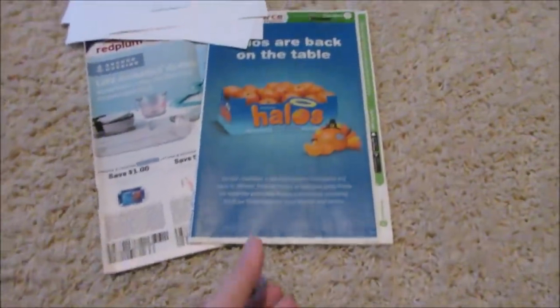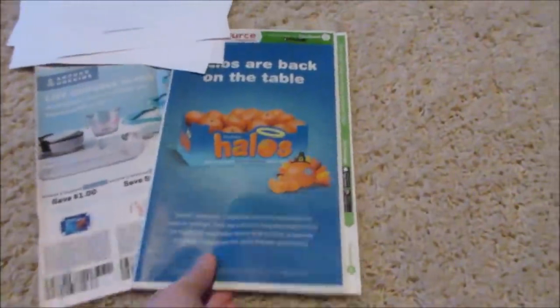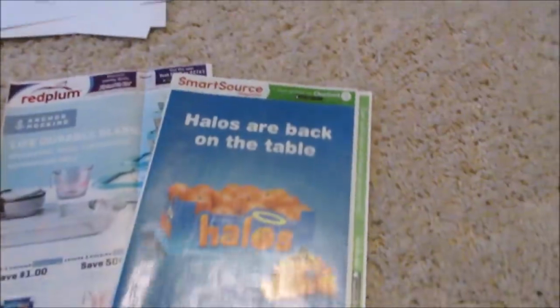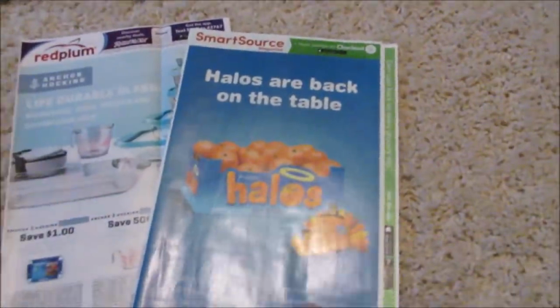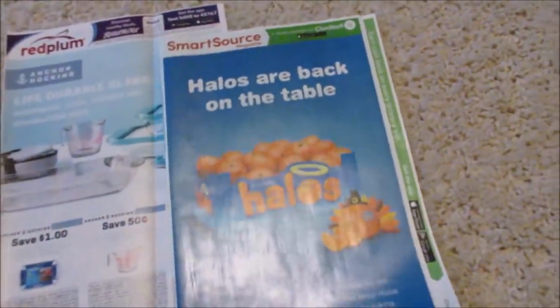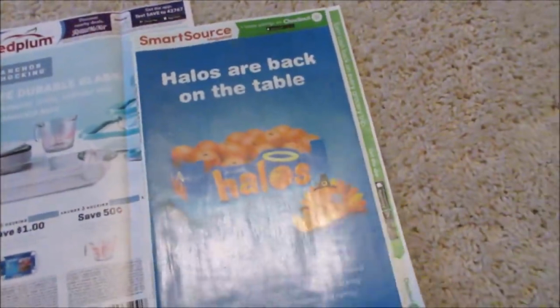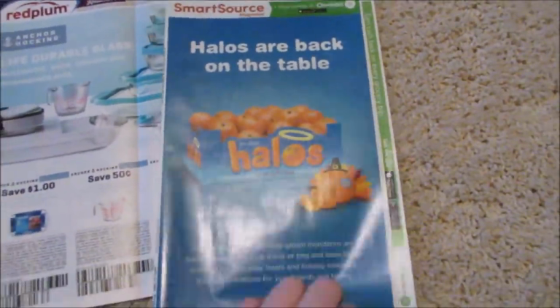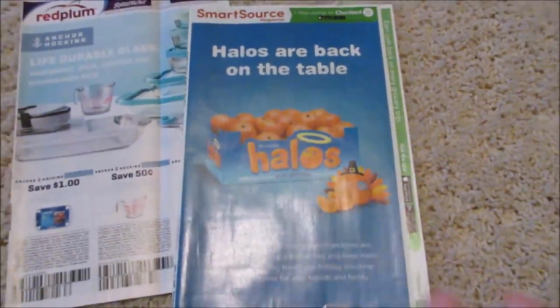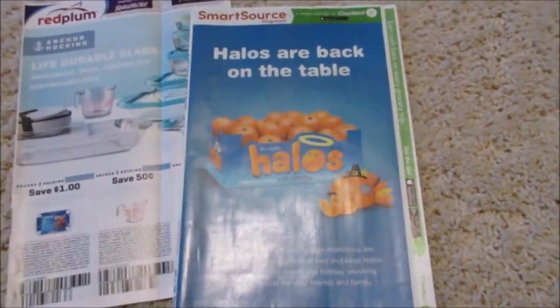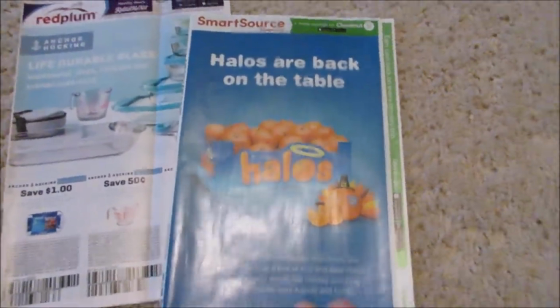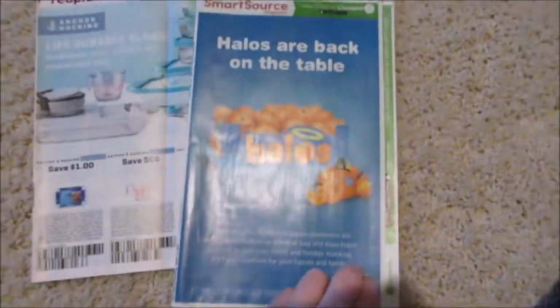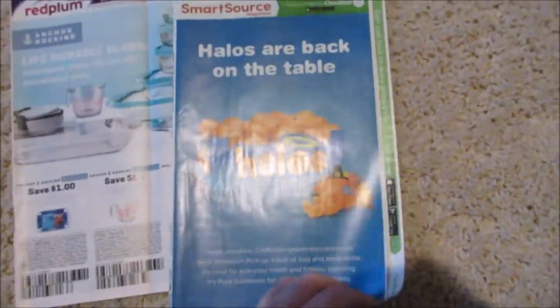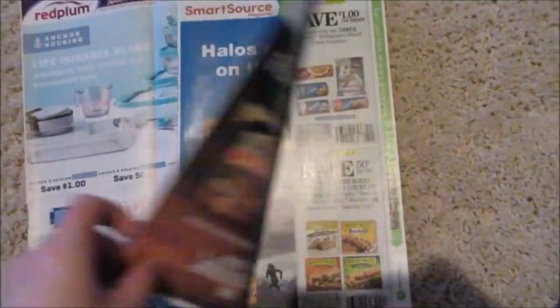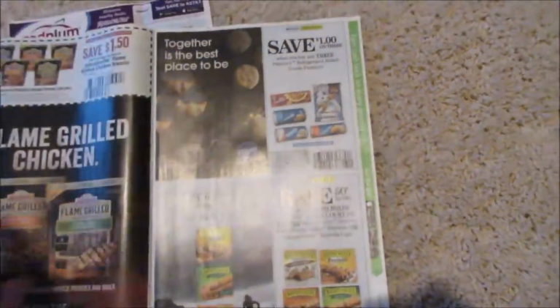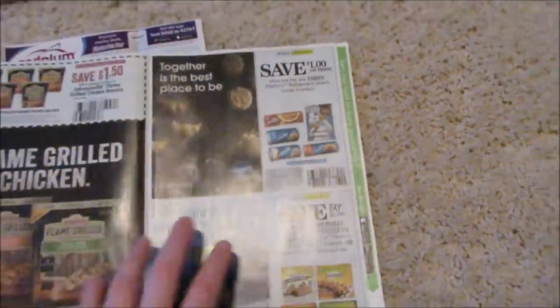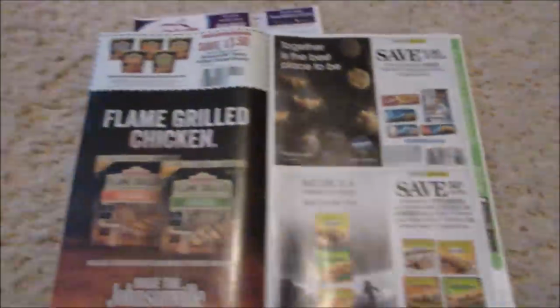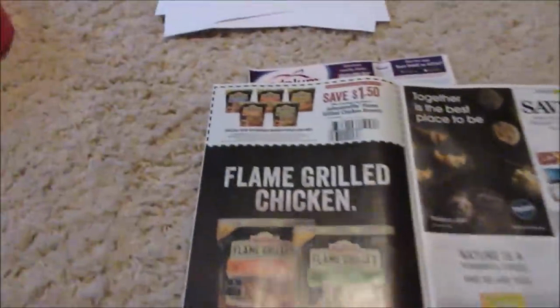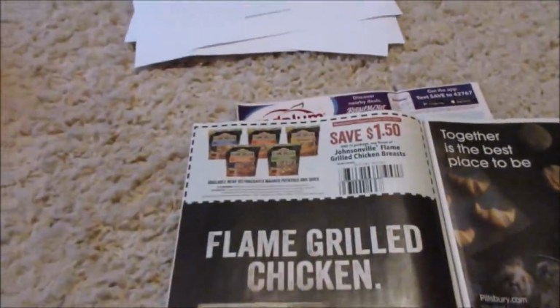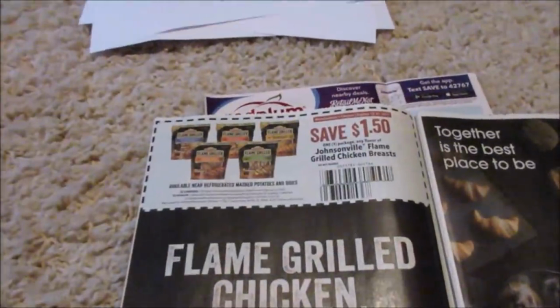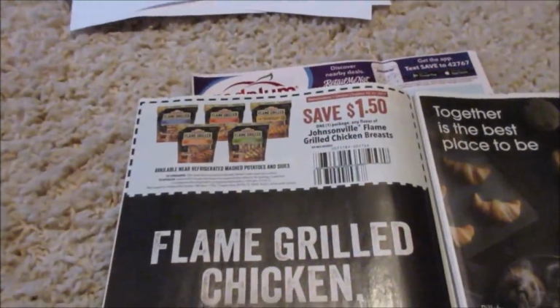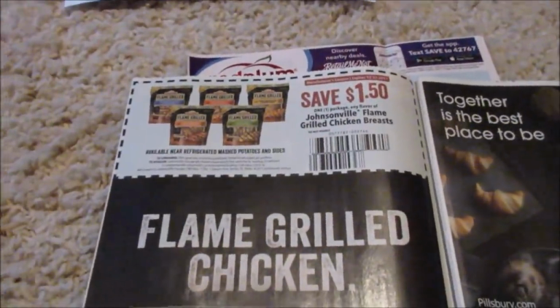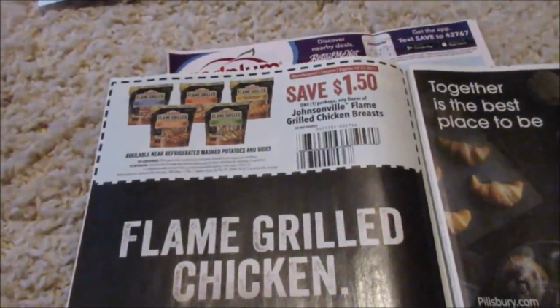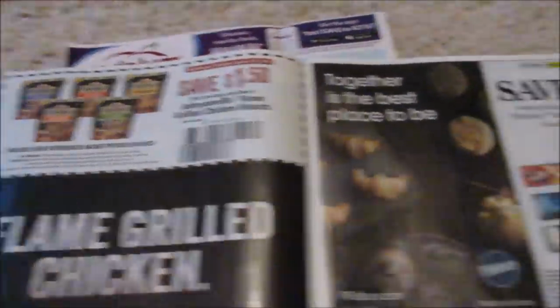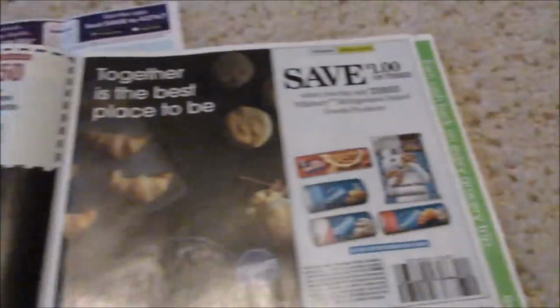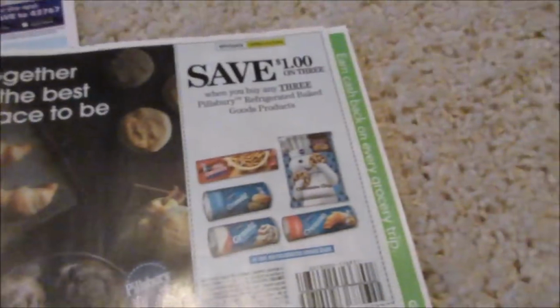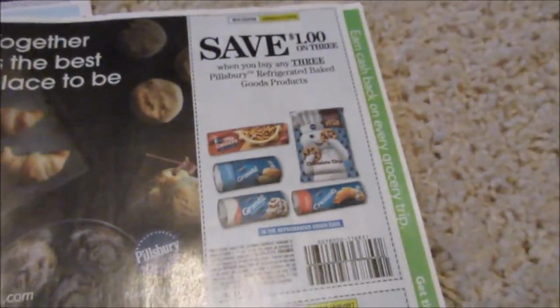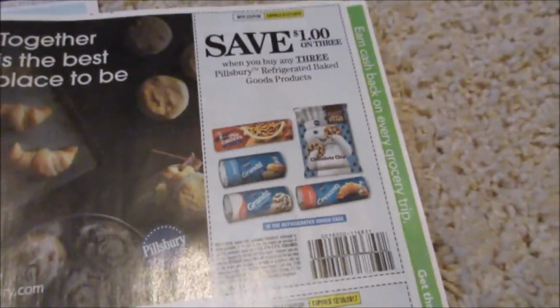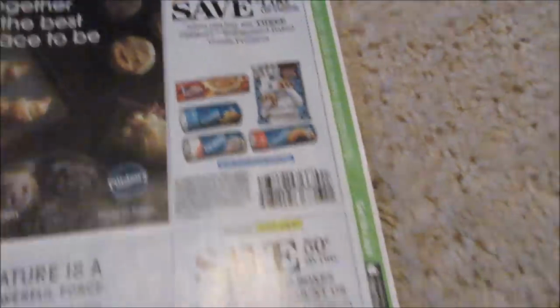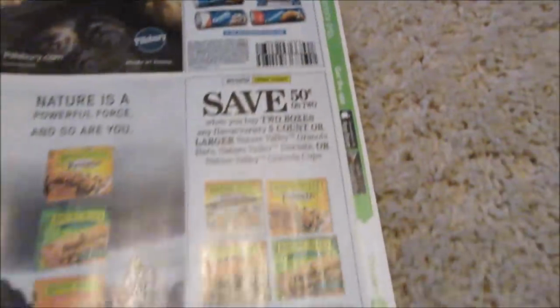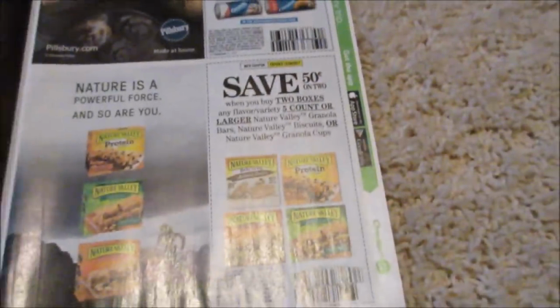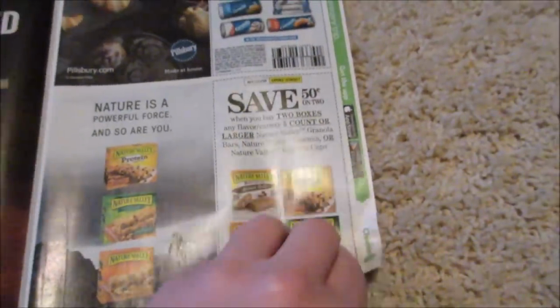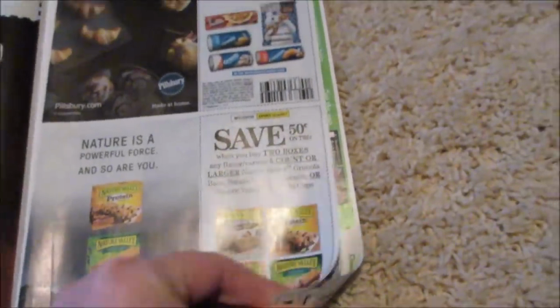Now I'm going to show you guys what is in my inserts. I heard the SmartSource is supposed to be really good and I haven't looked at it yet, so I'm ready to dig in. Sorry about the glare, but we have the Flame Grilled Johnsonville — we got a dollar off of three. Pillsbury, Nature Valley...